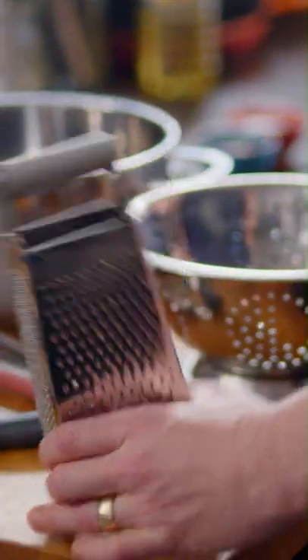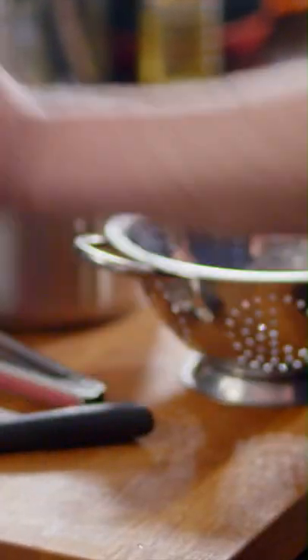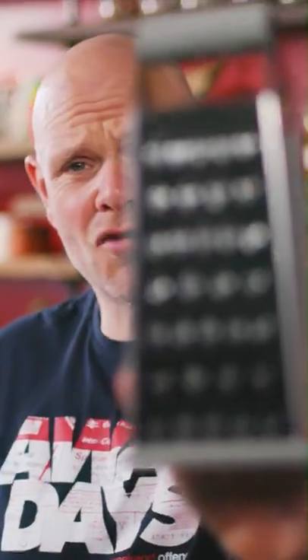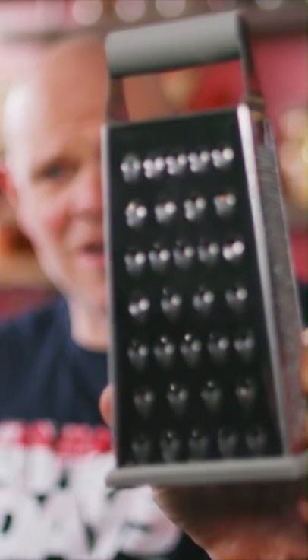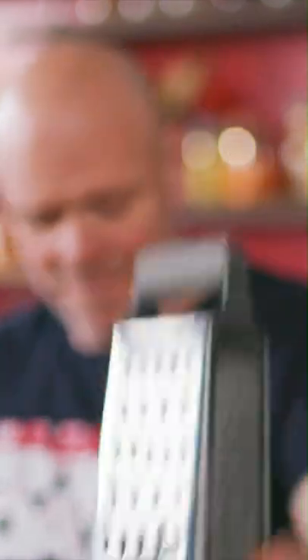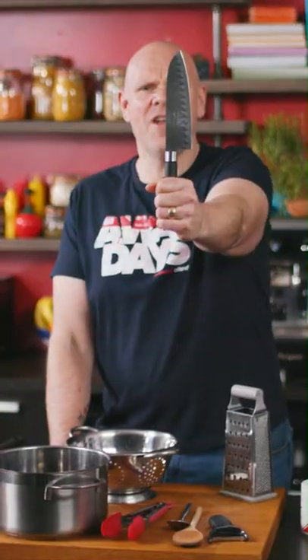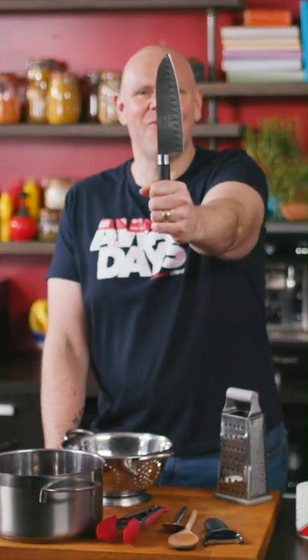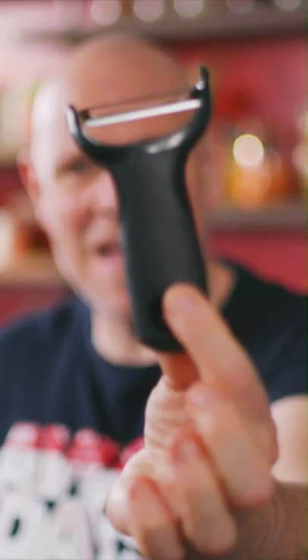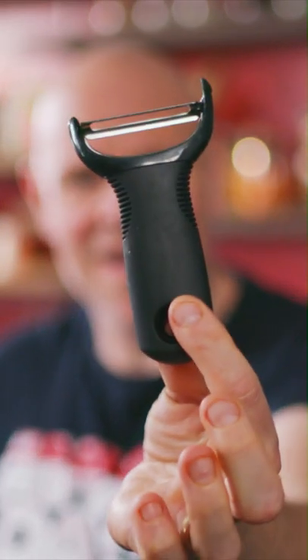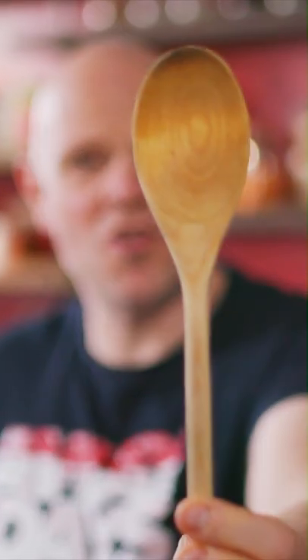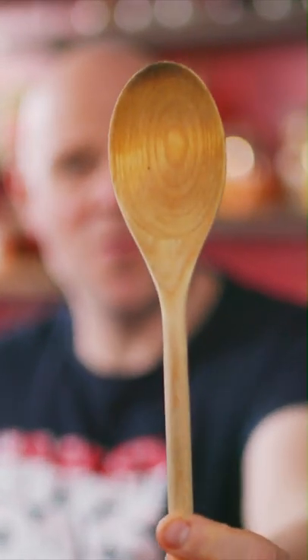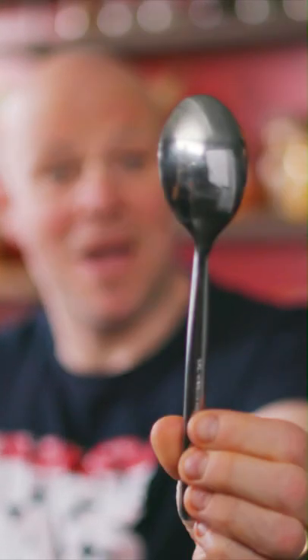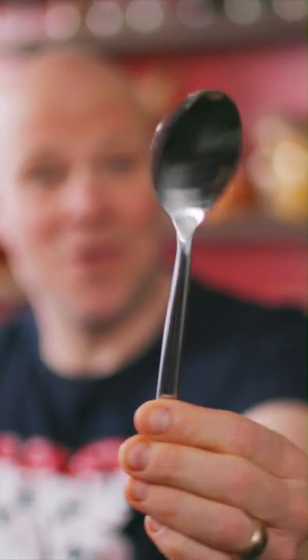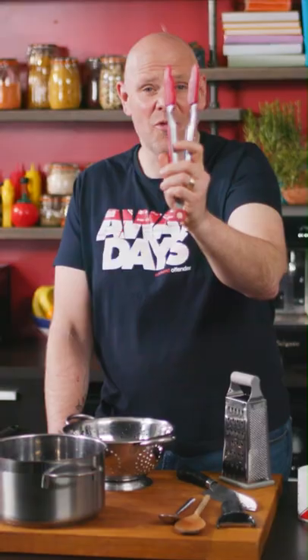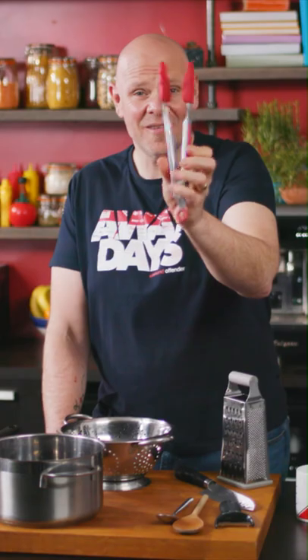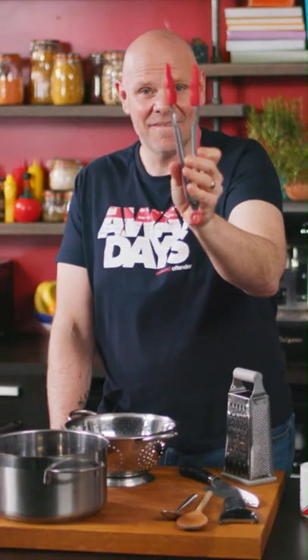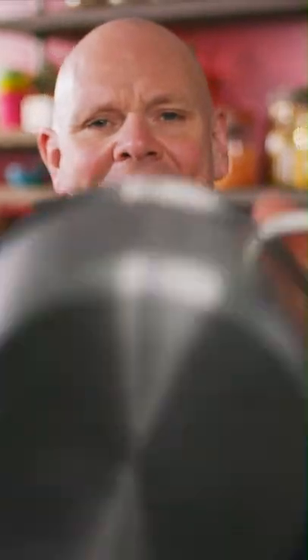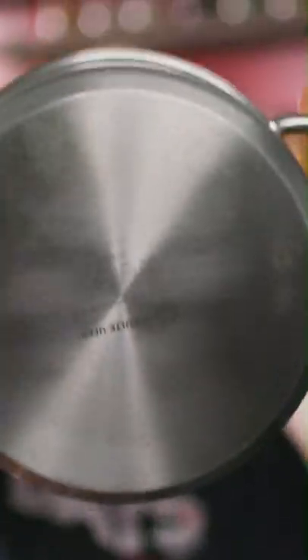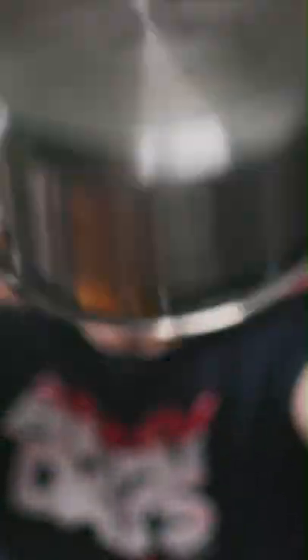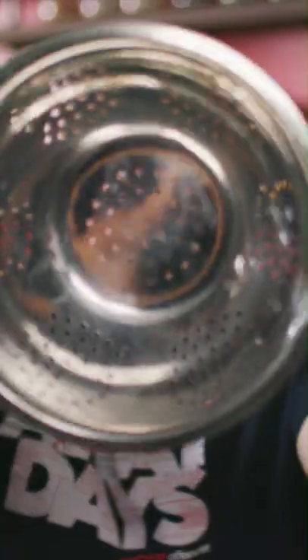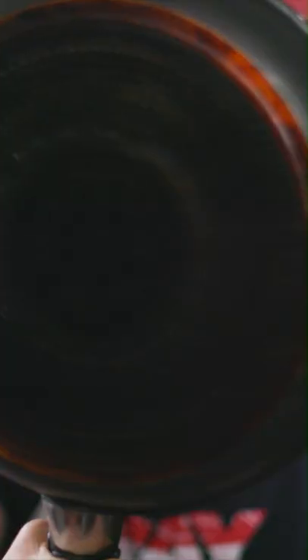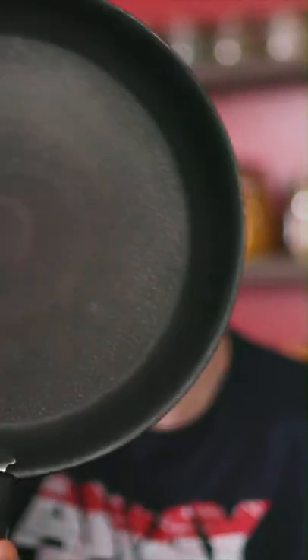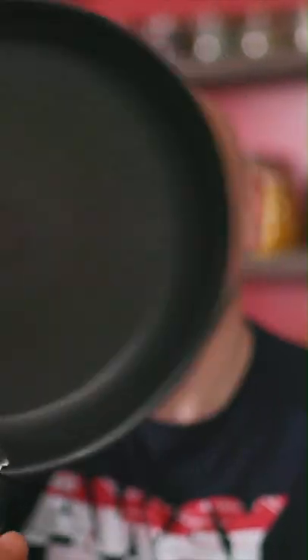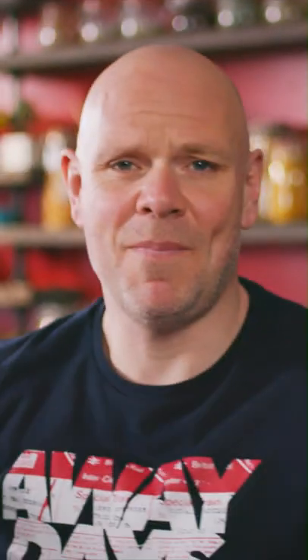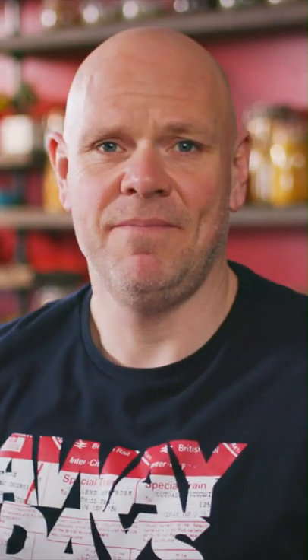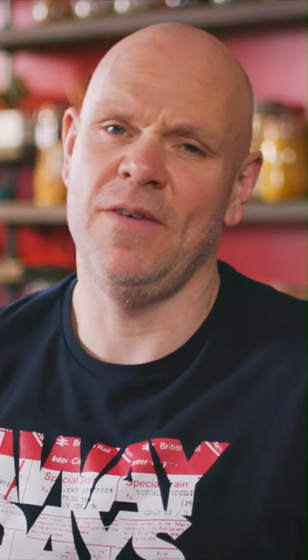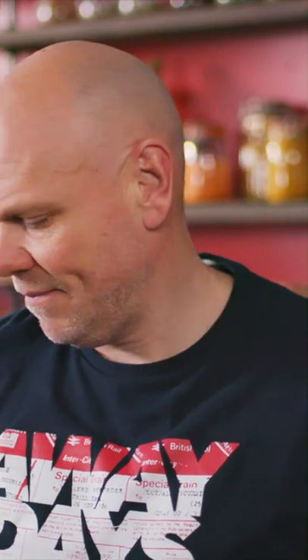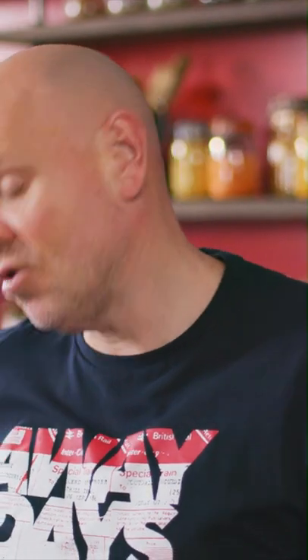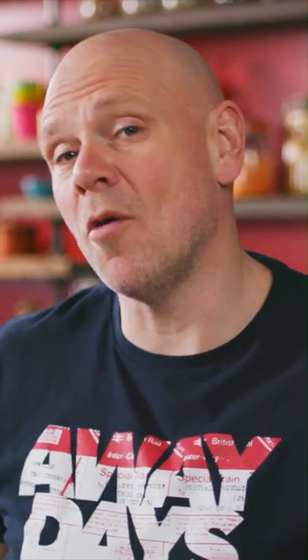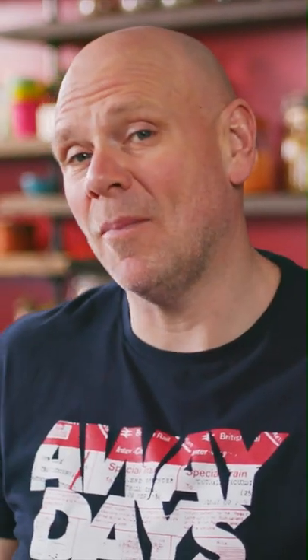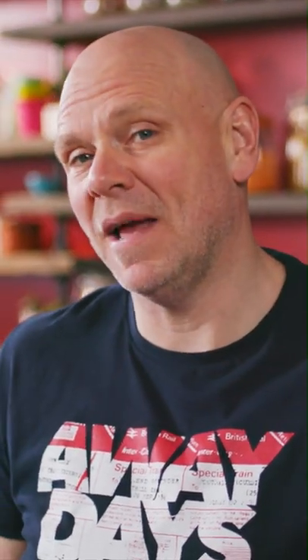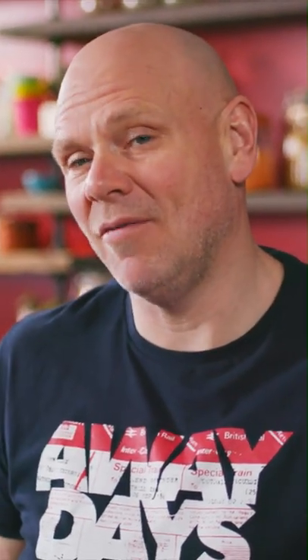Kitchen kit: a grater, one knife, peeler, wooden spoon, metal spoon, tongs, a pan, a colander, and a big frying pan if you've got it. You can always go back to the pasta pan if you haven't.